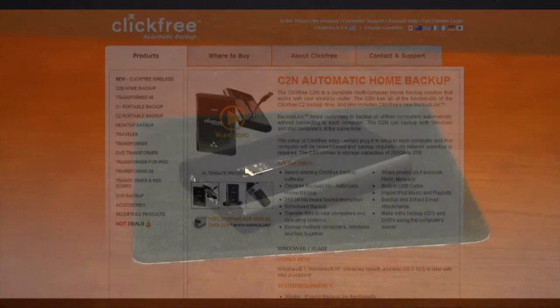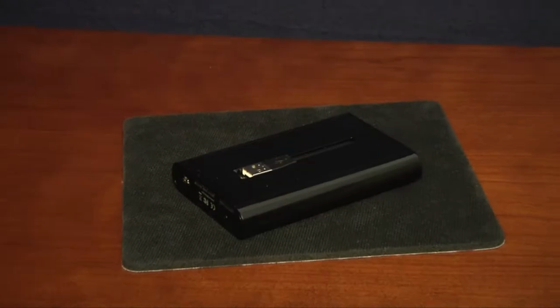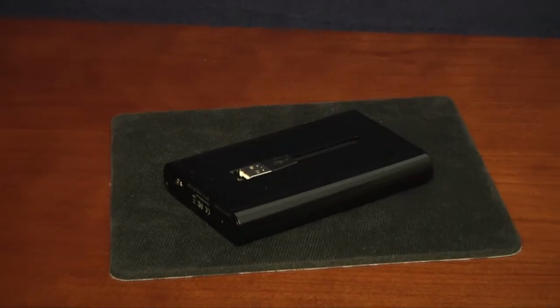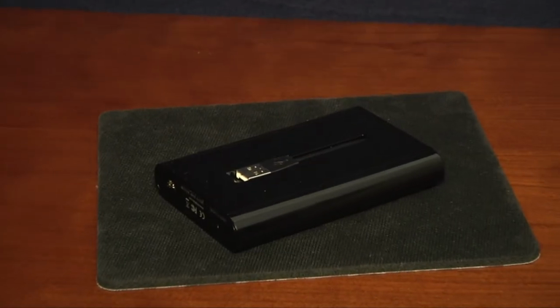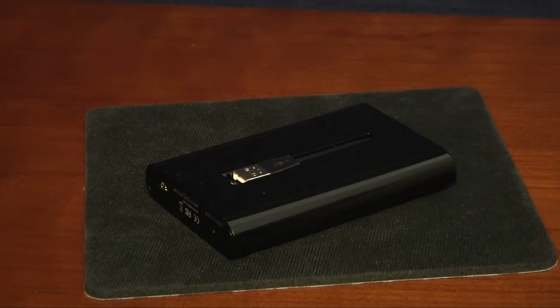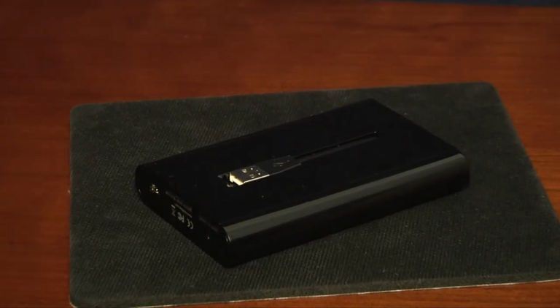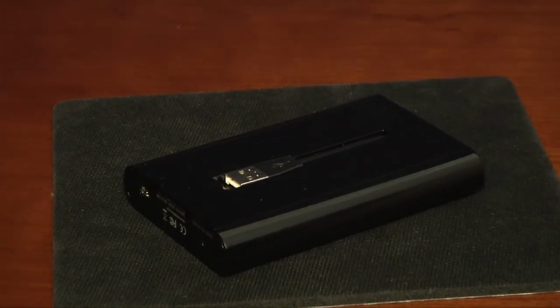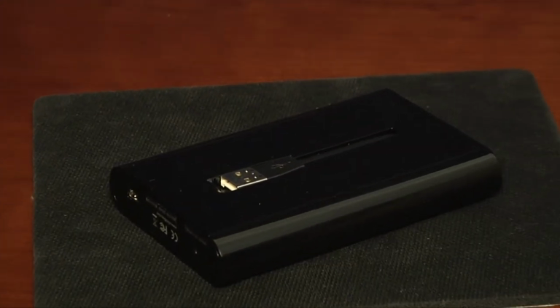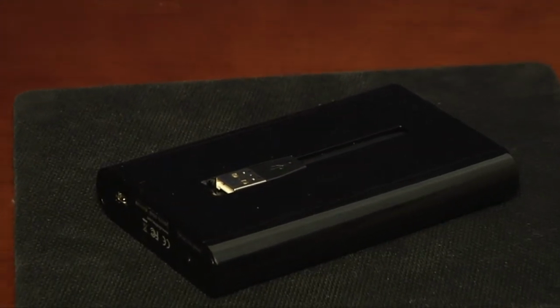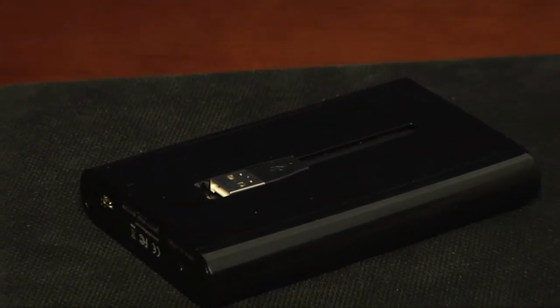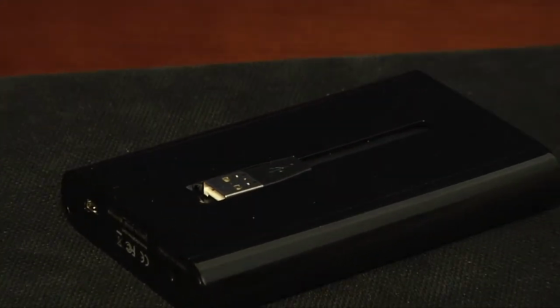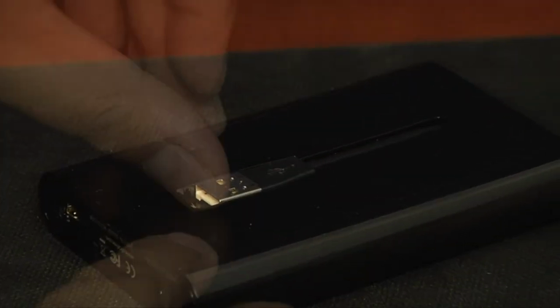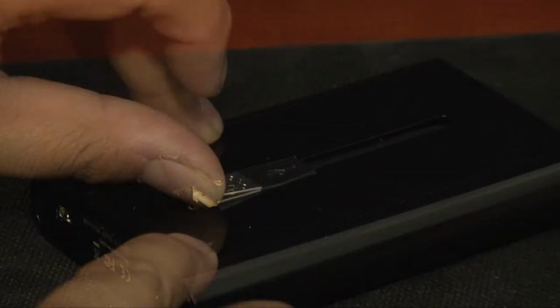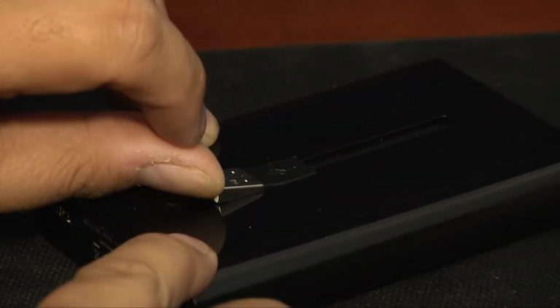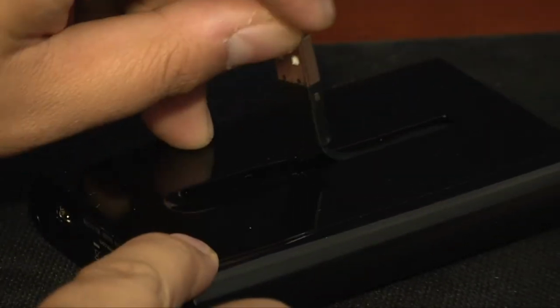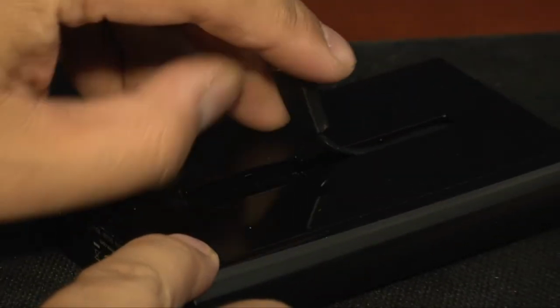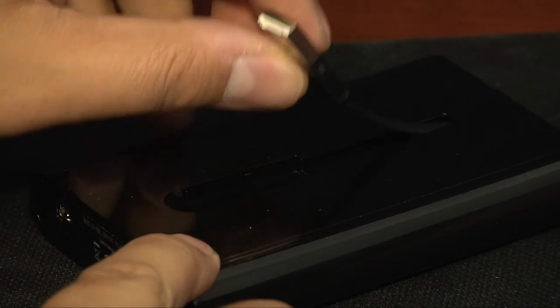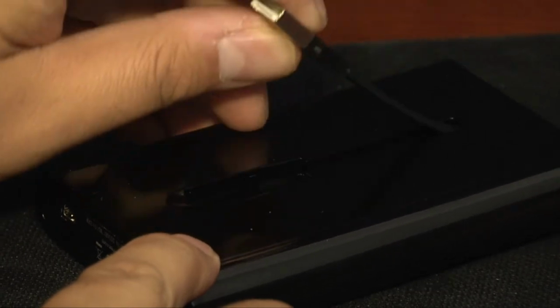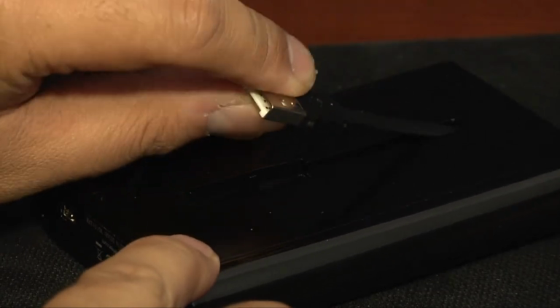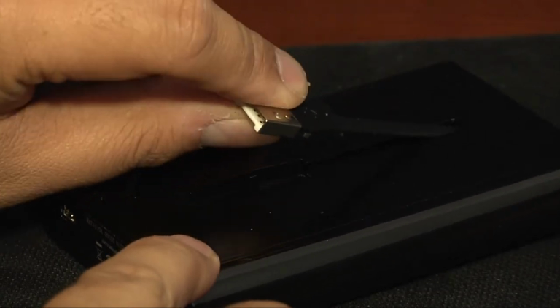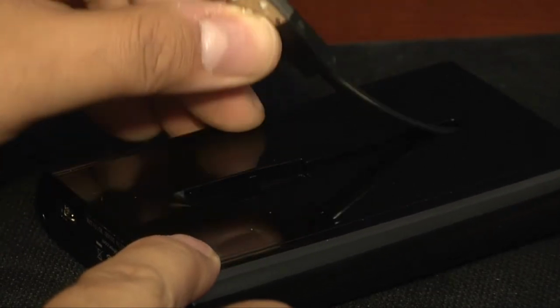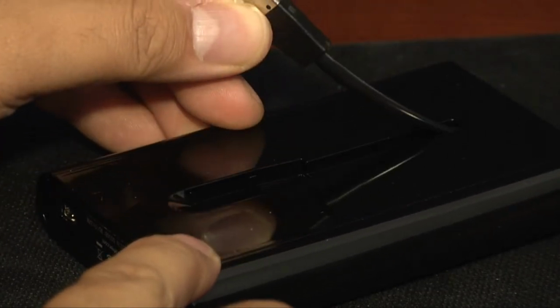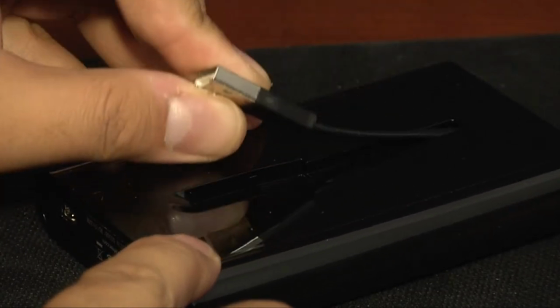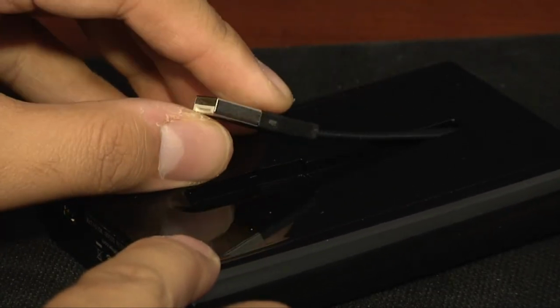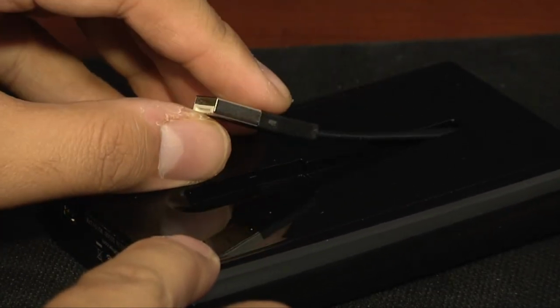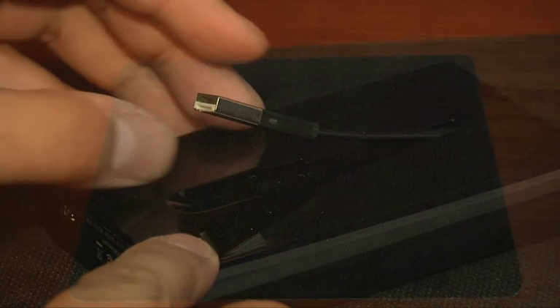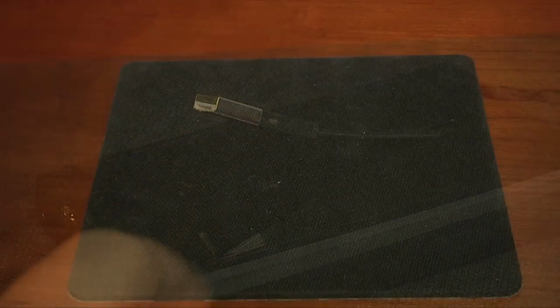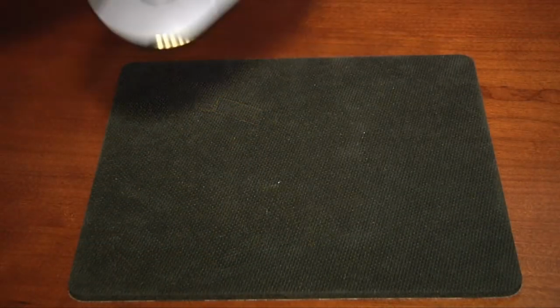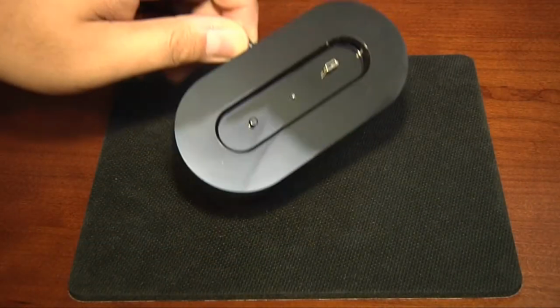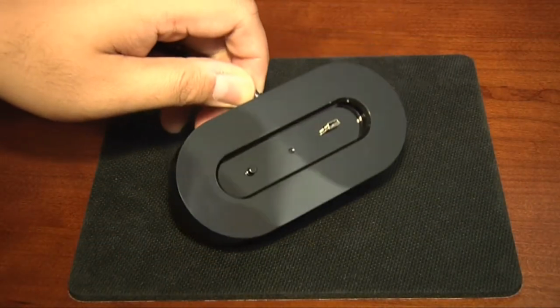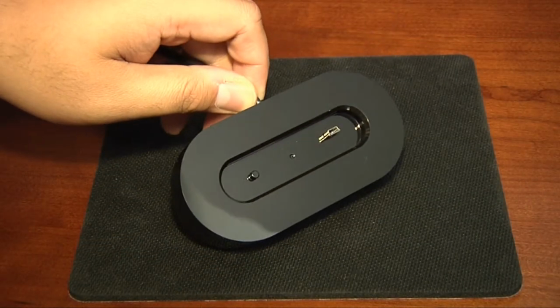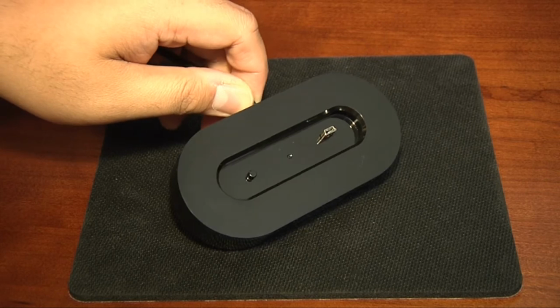There are two ways to connect the ClickFree C2N to your computer. The first involves using the integrated USB 2.0 connector that is tucked away into the body of the unit. The second method is to use the docking station.